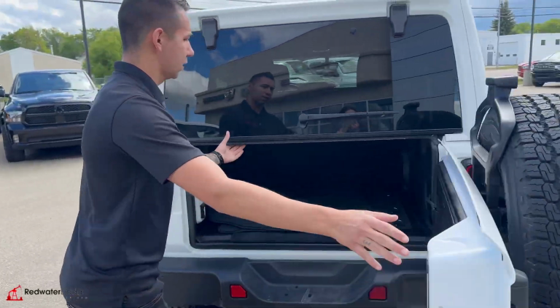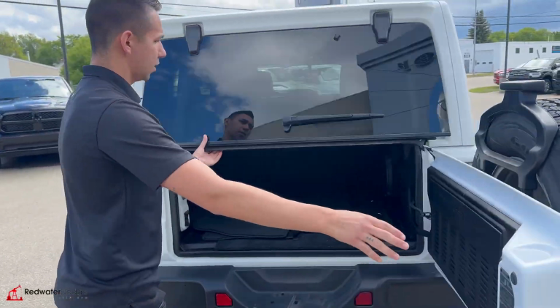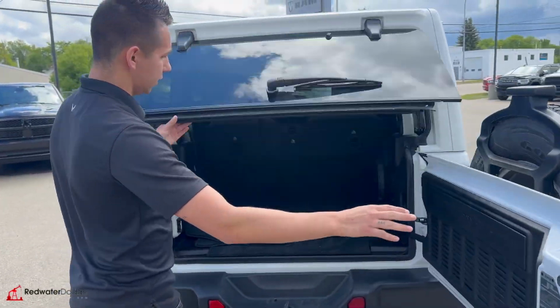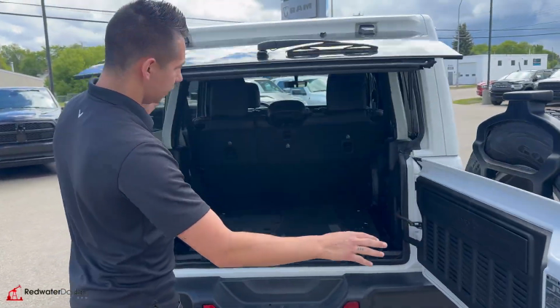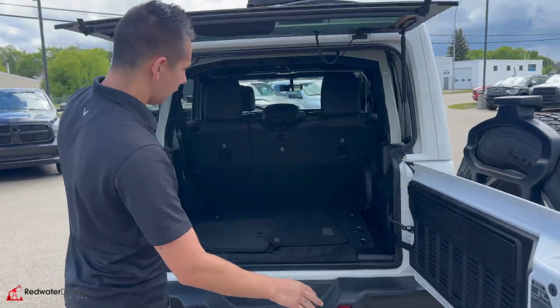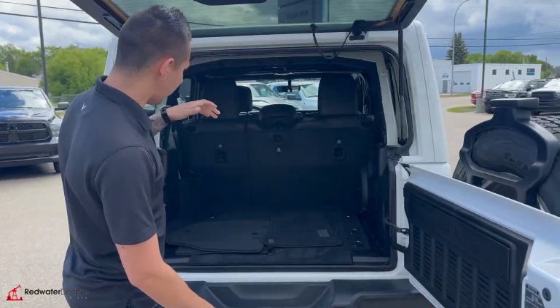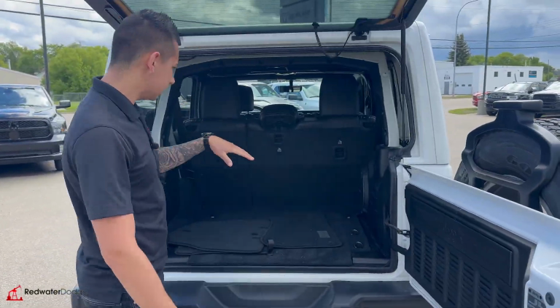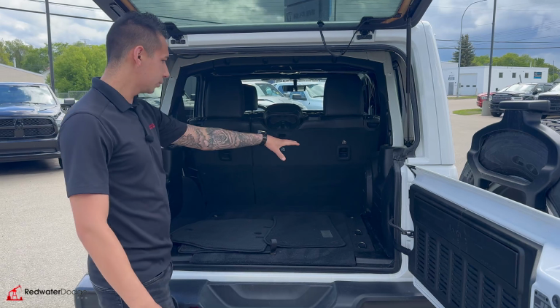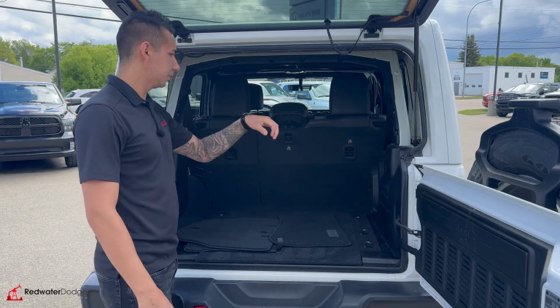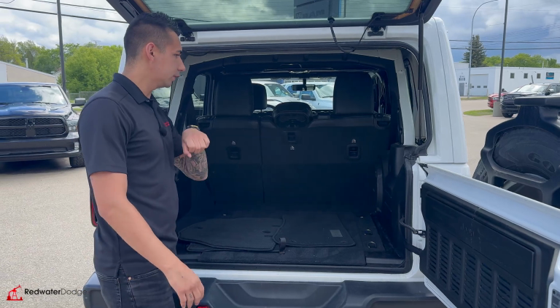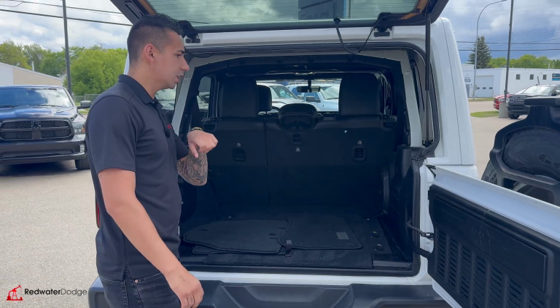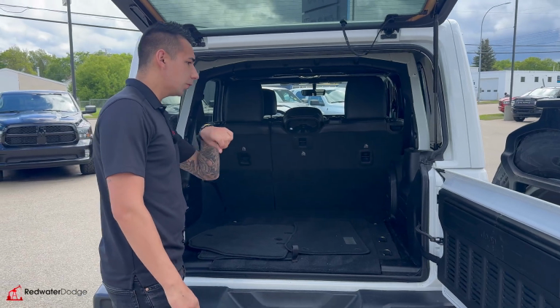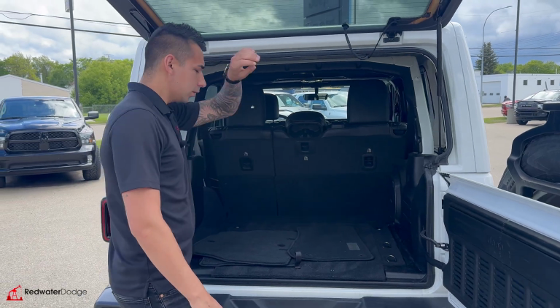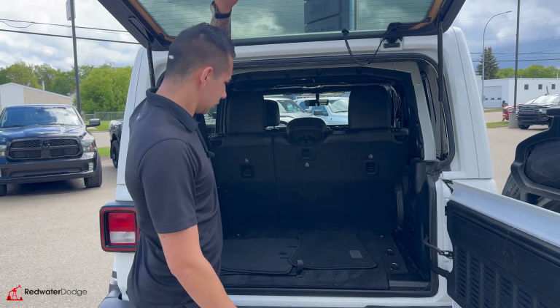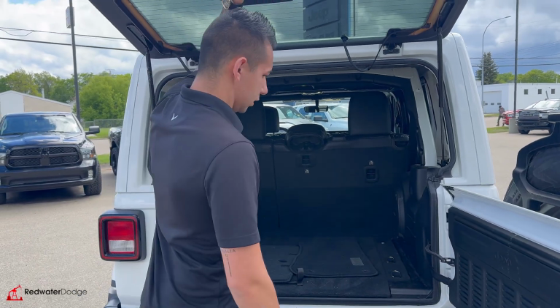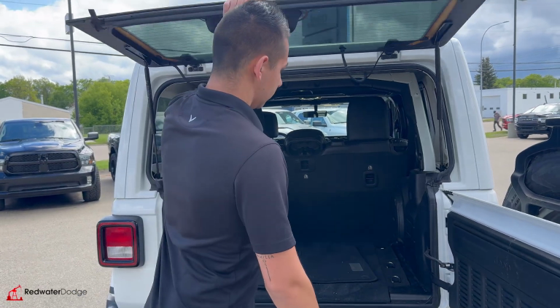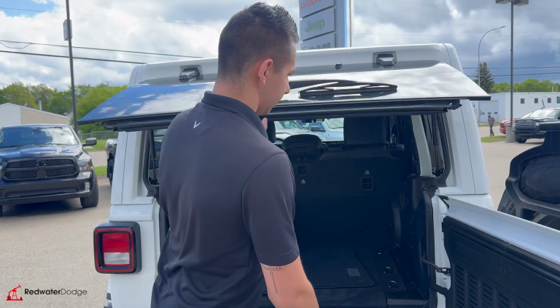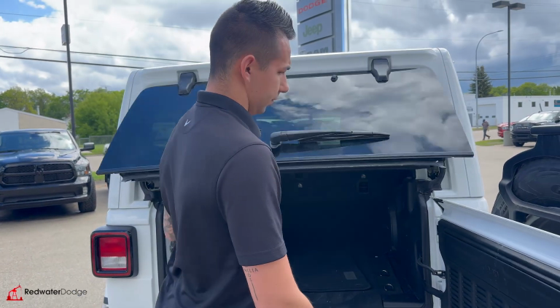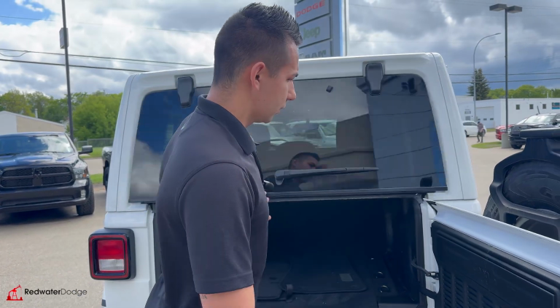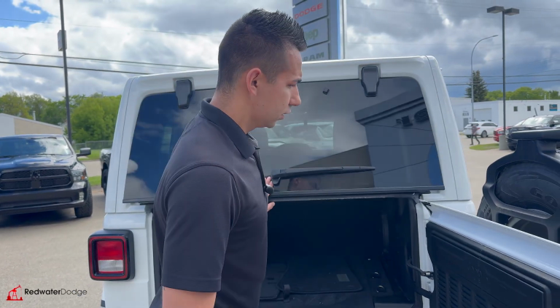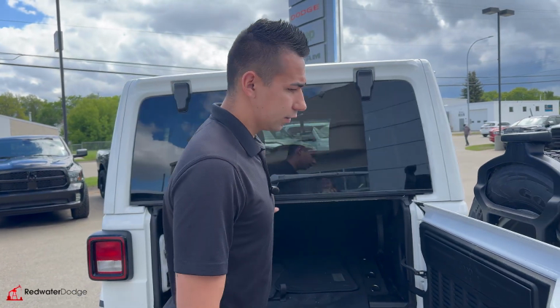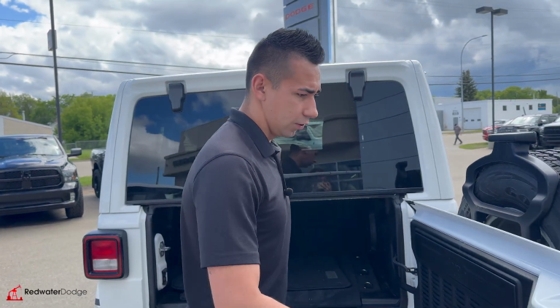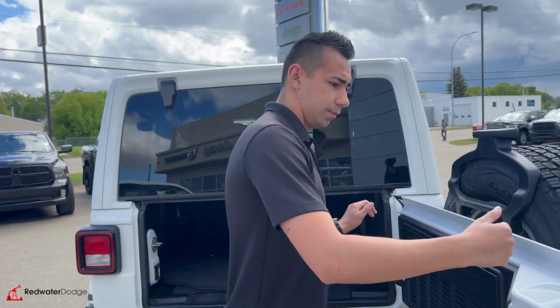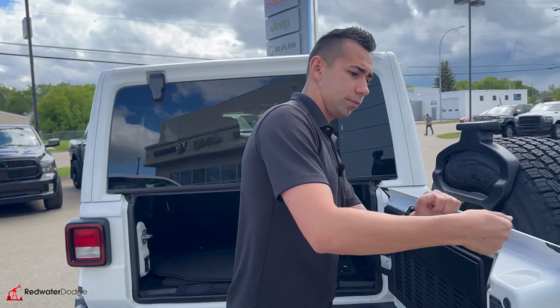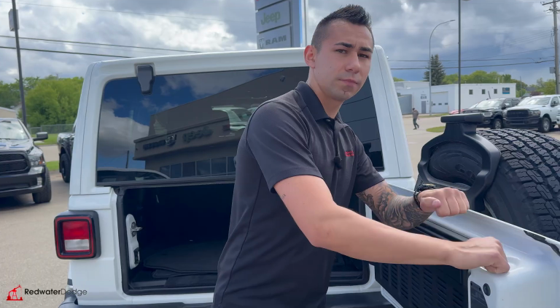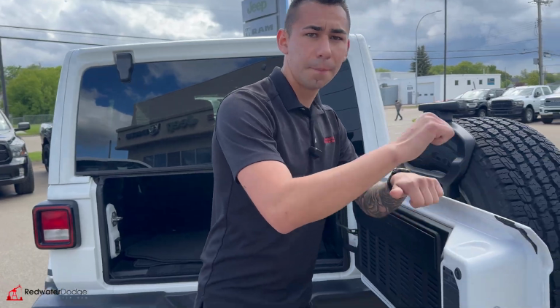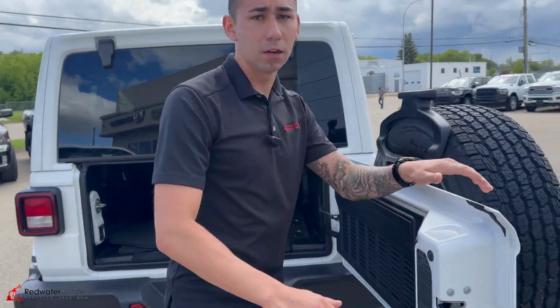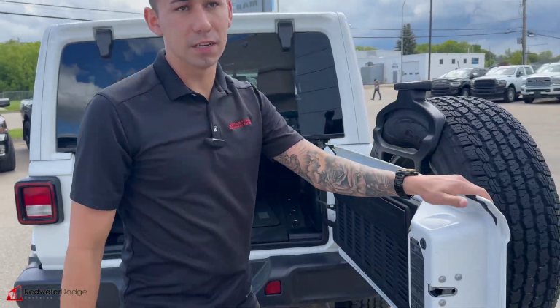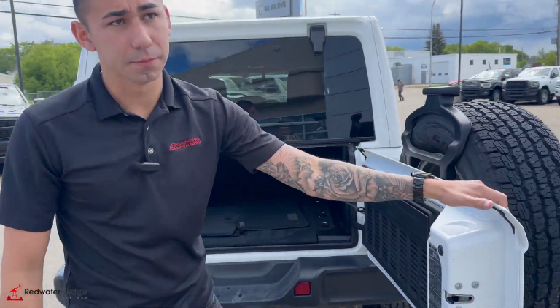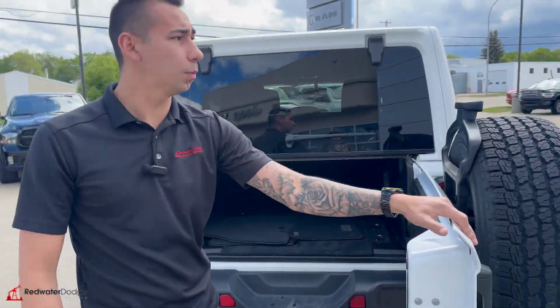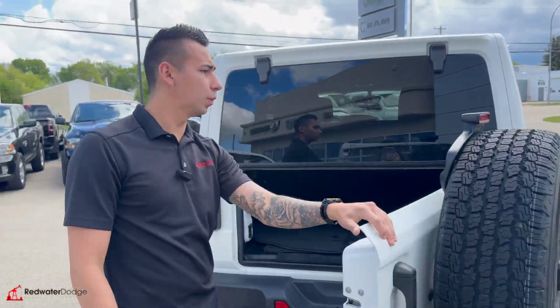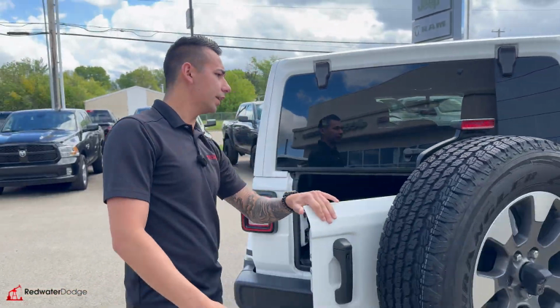Coming in here, we've got the Alpine sound system with the built-in subwoofer. The tailgate is made out of magnesium — super, super light.